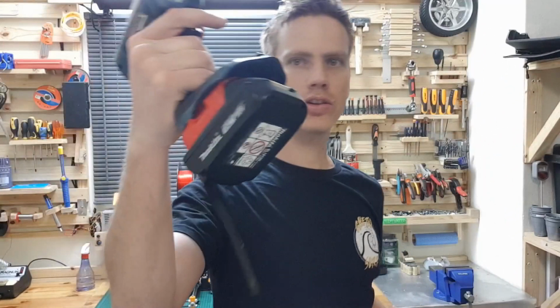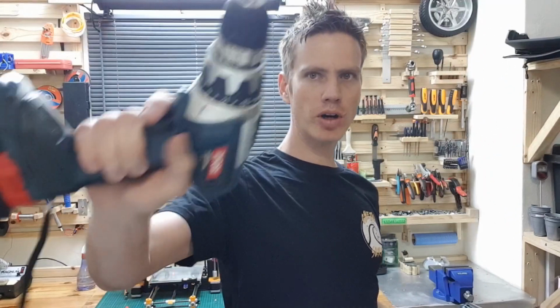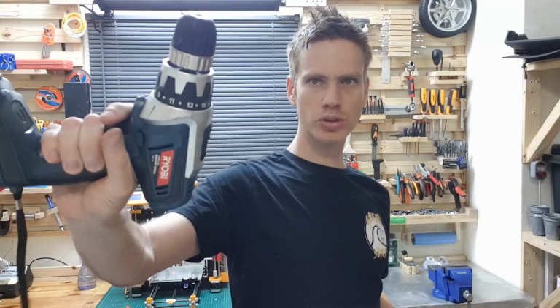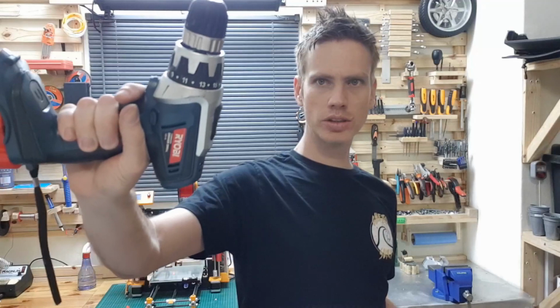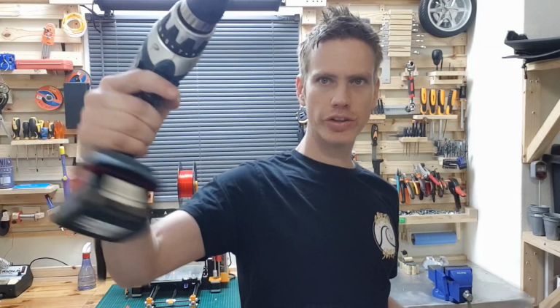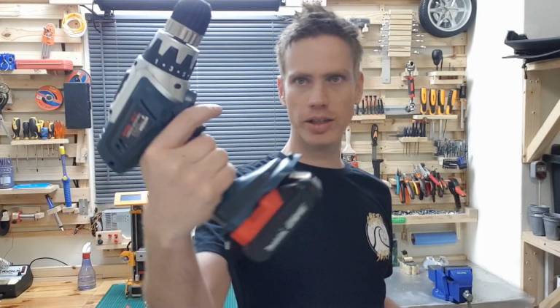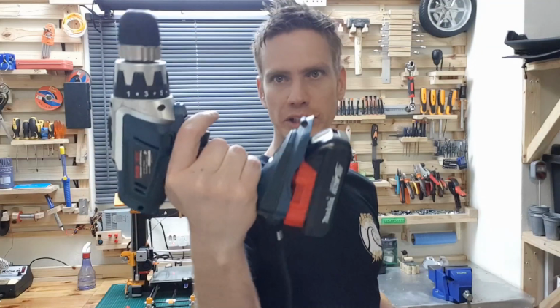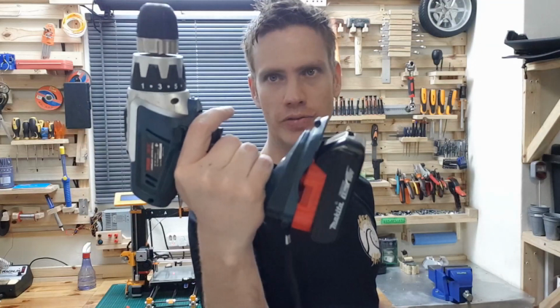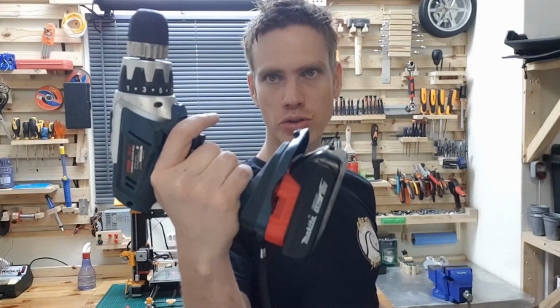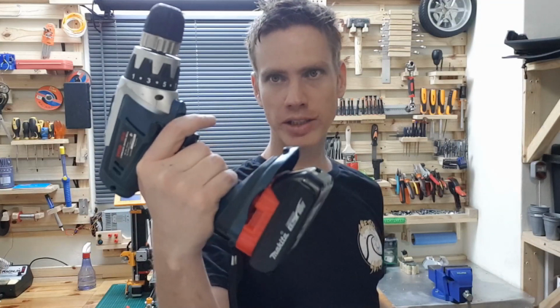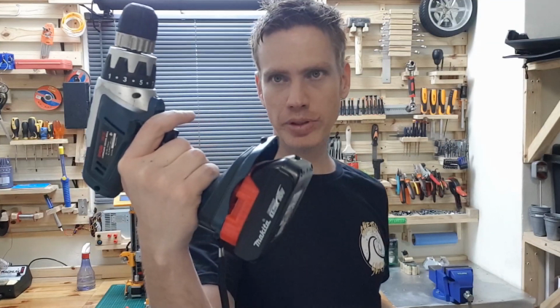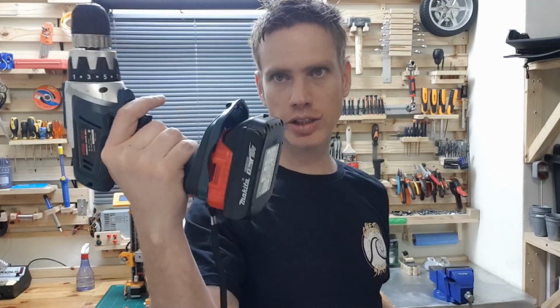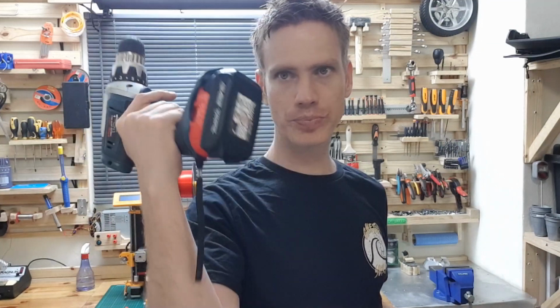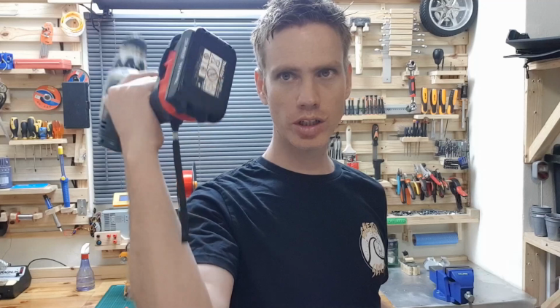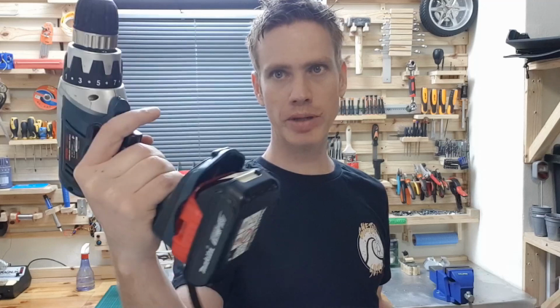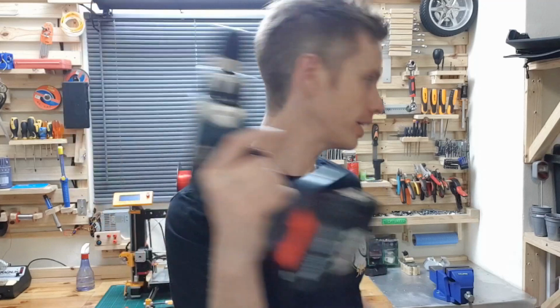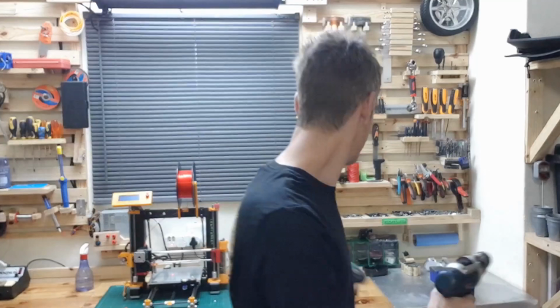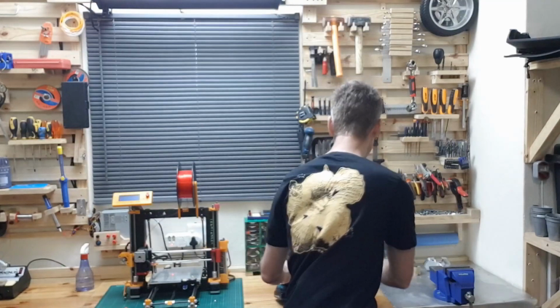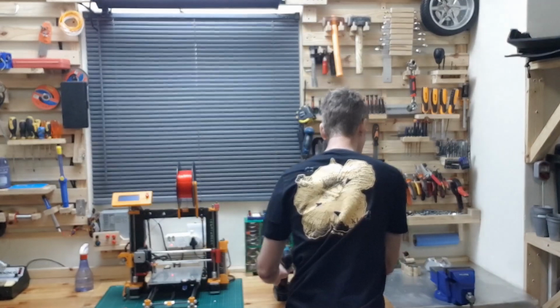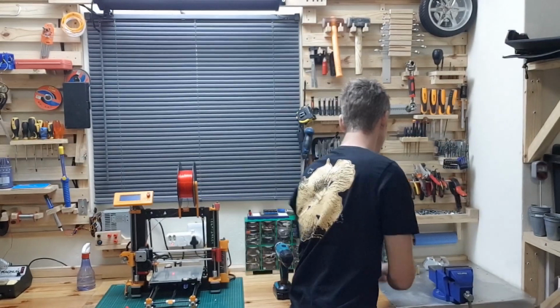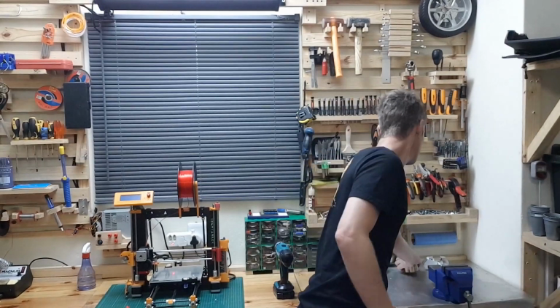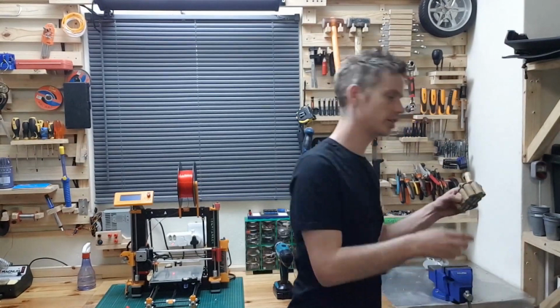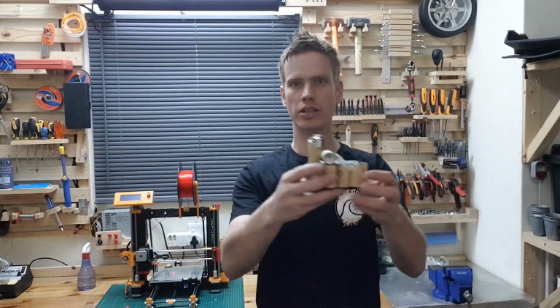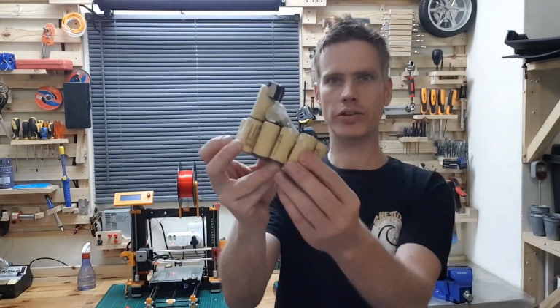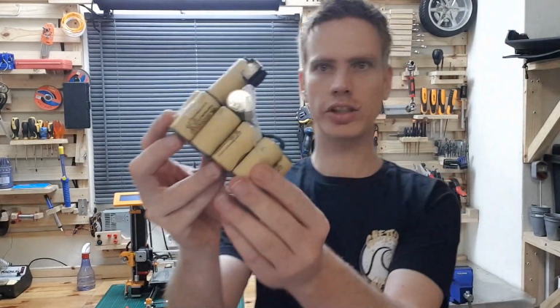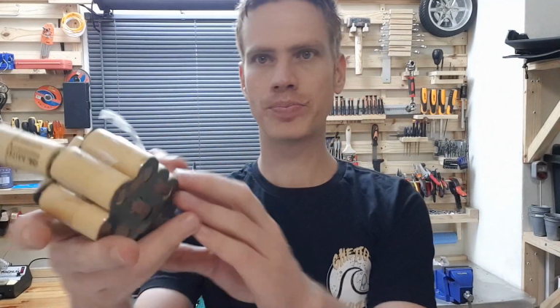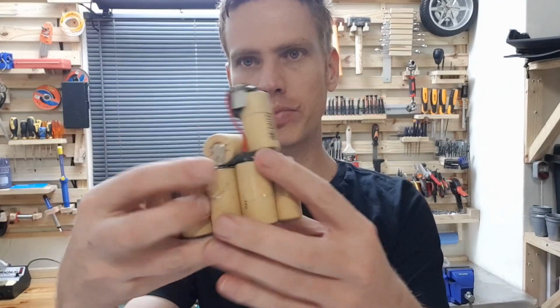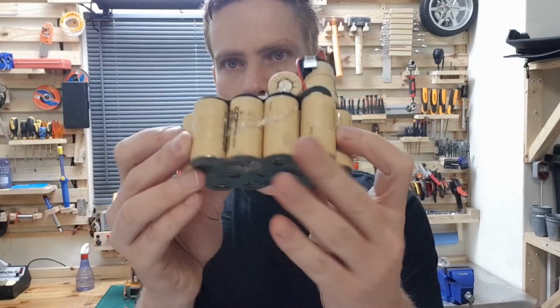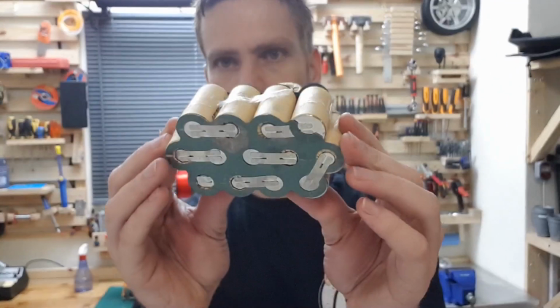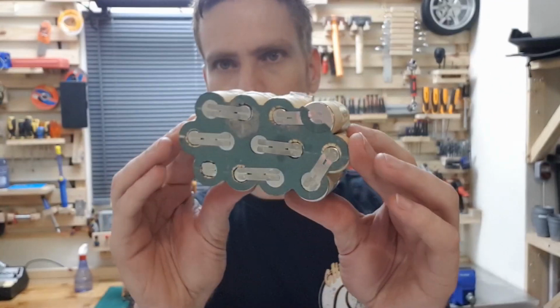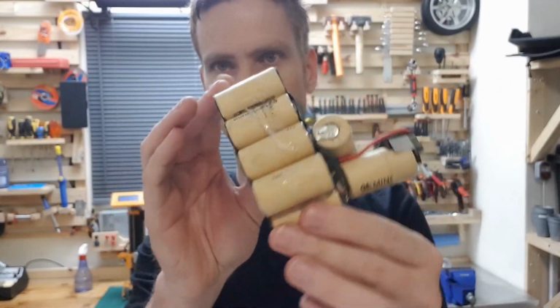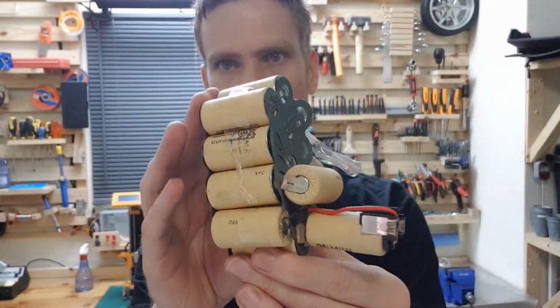This is my old drill. The battery pack for this drill packed up. It was a NICAD battery pack — I can show you what it looks like. This is it. This battery pack is dead.